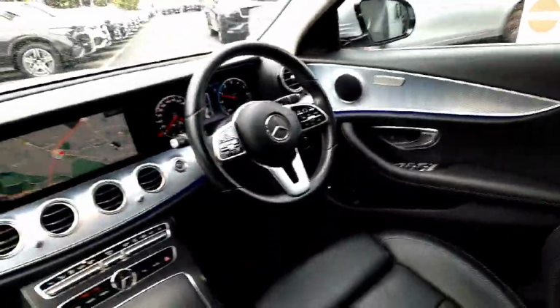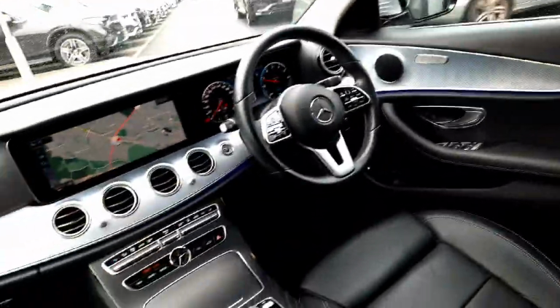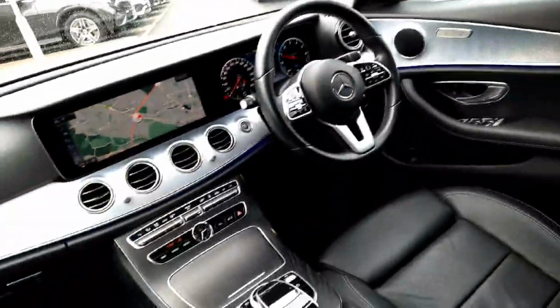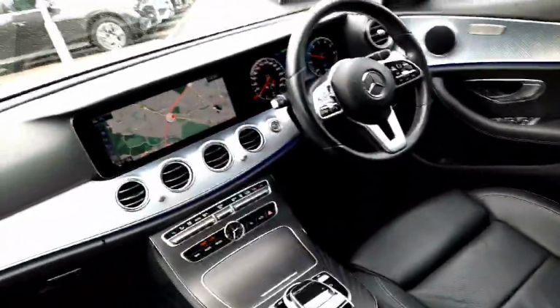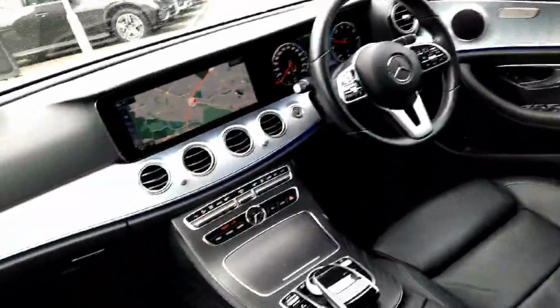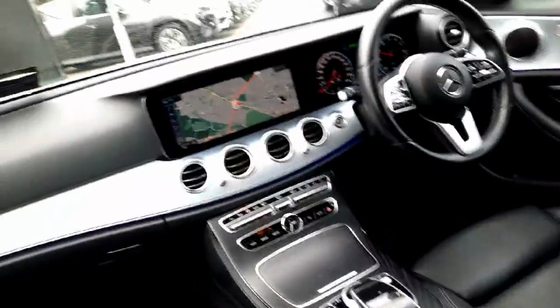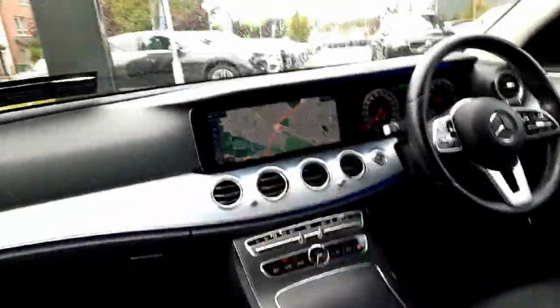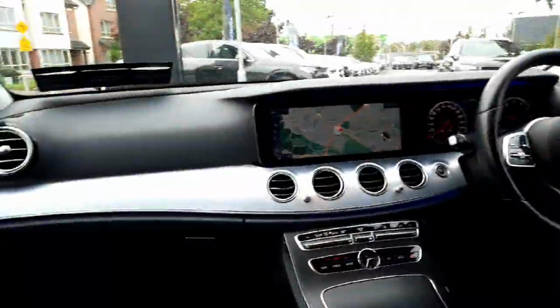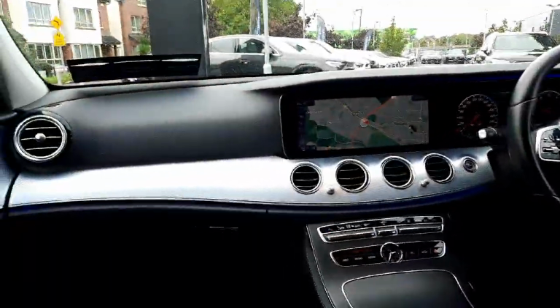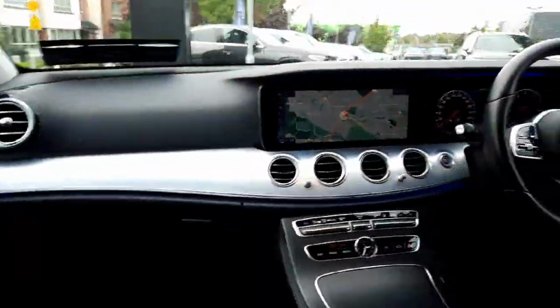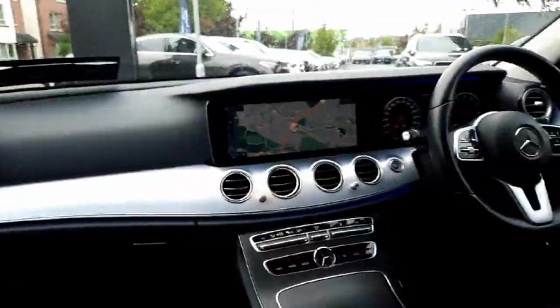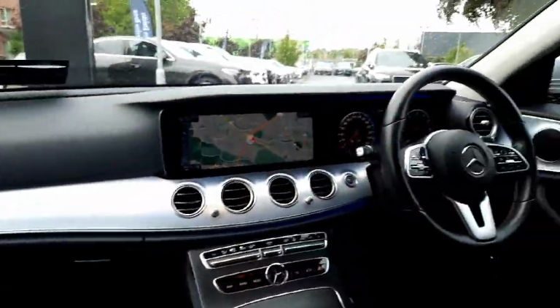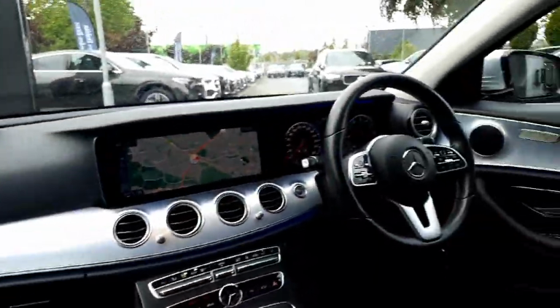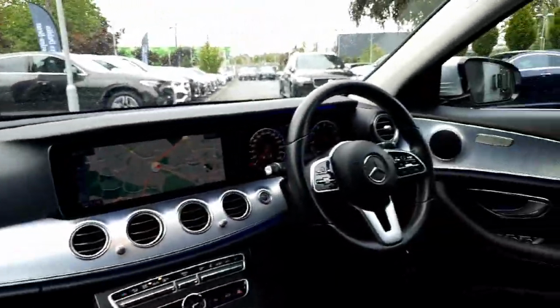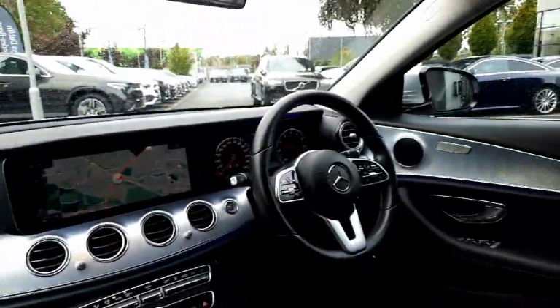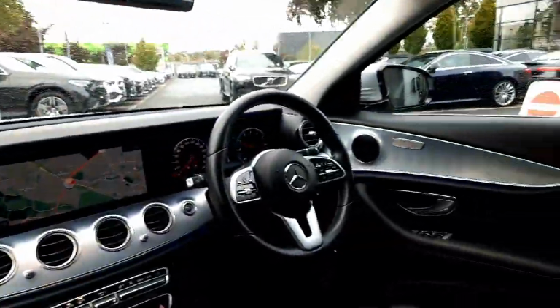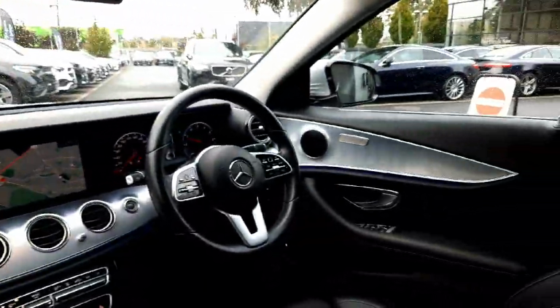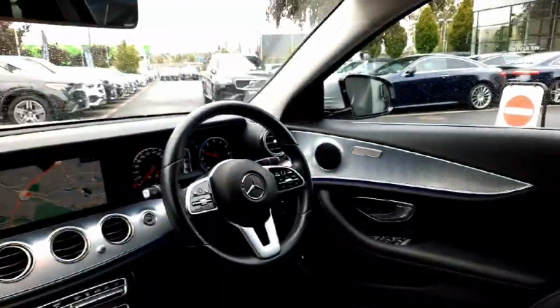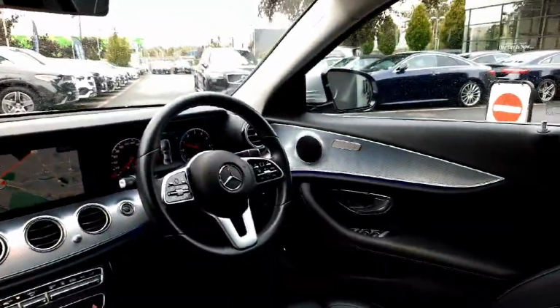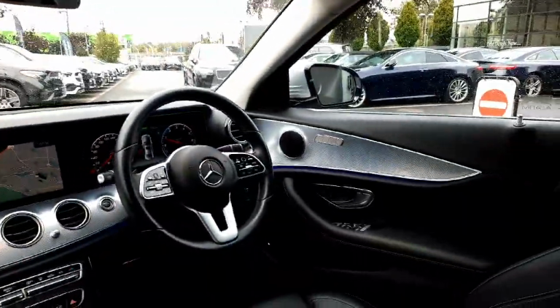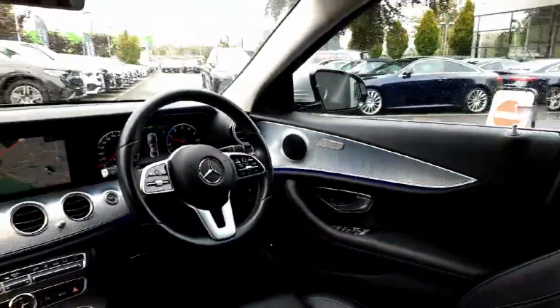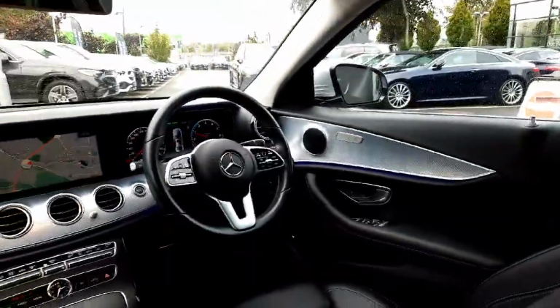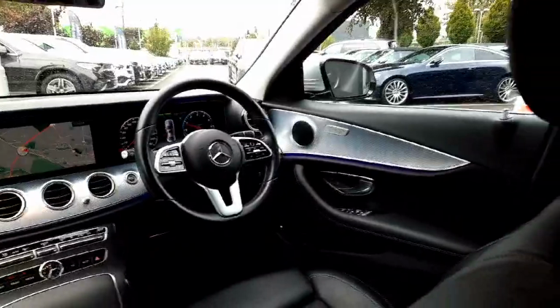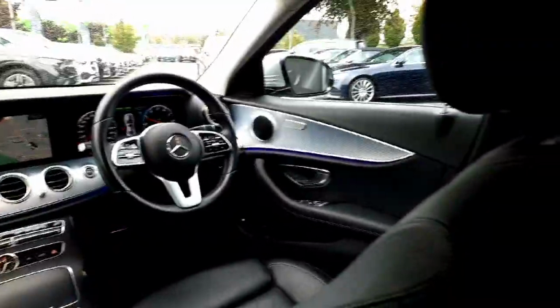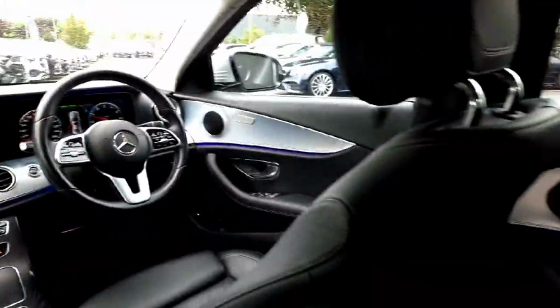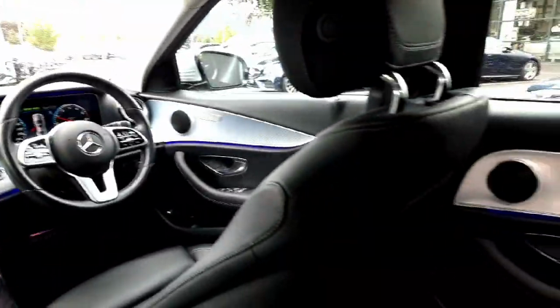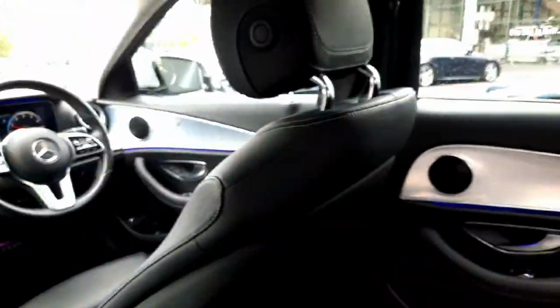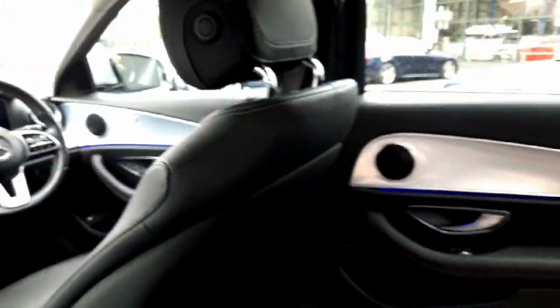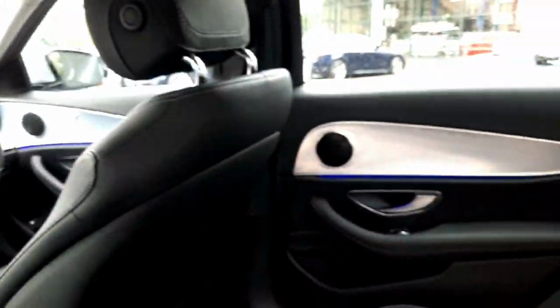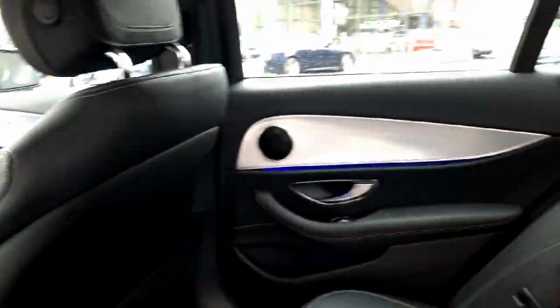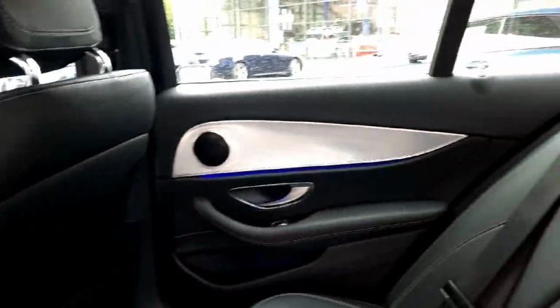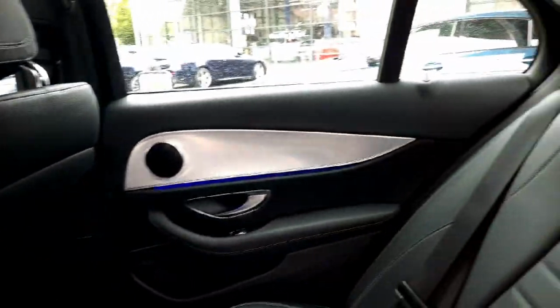Folks, if you have any questions about this car or any other car you've seen on the Brady's Mercedes-Benz web page, you can give myself Sean a call or drop me a WhatsApp message on 085 280 9992.